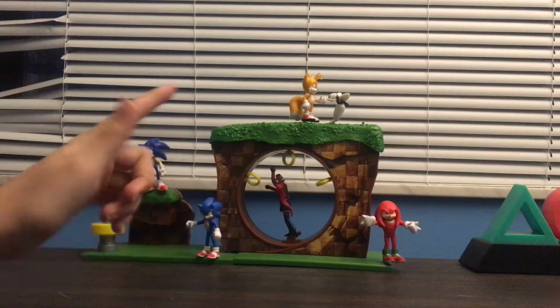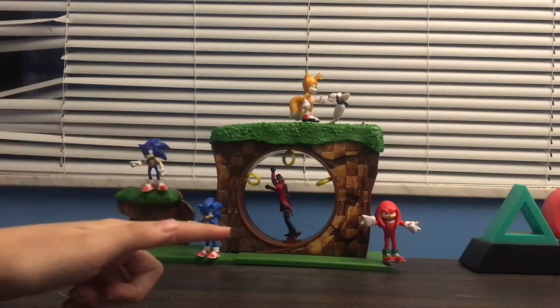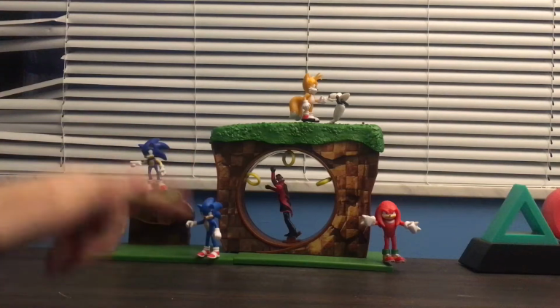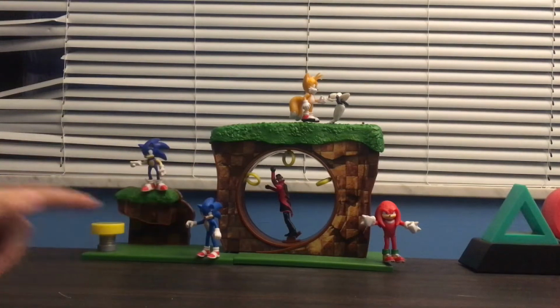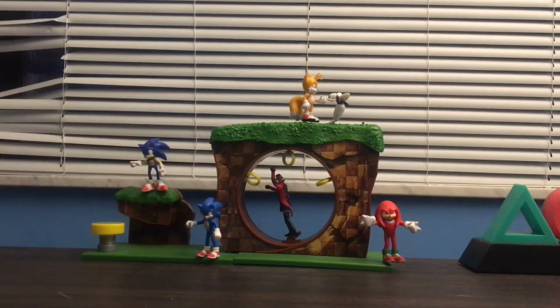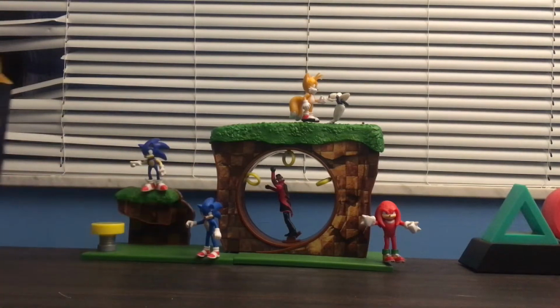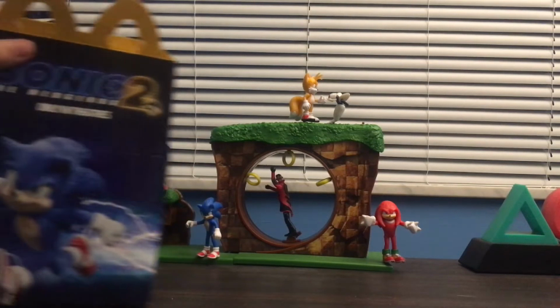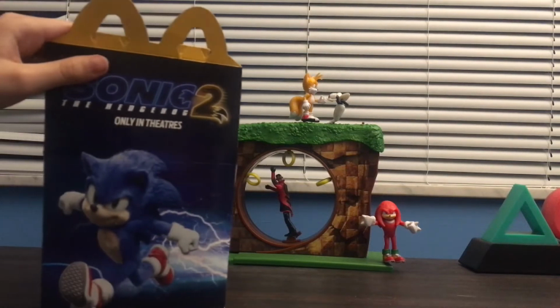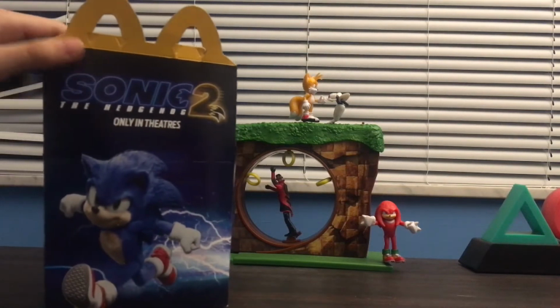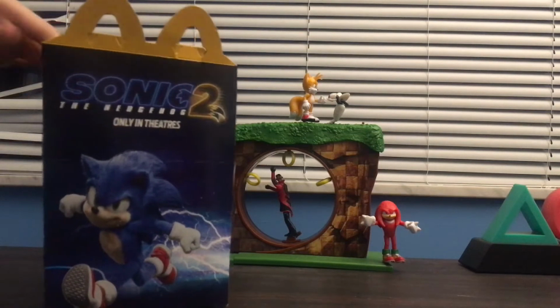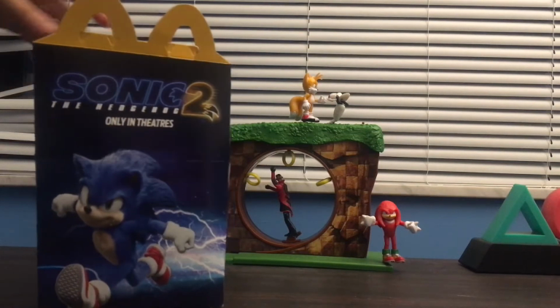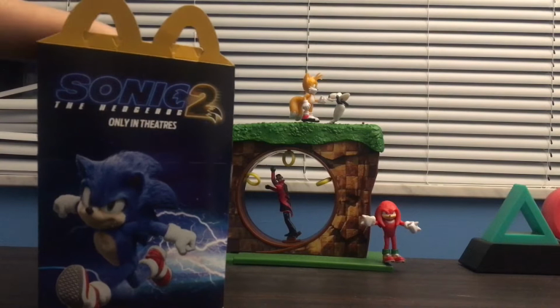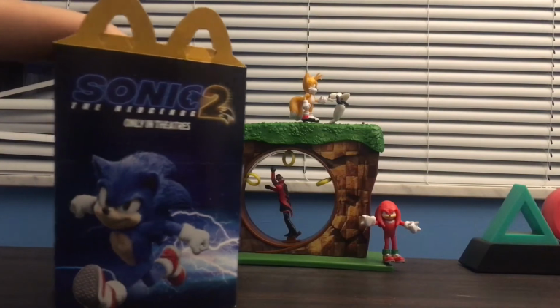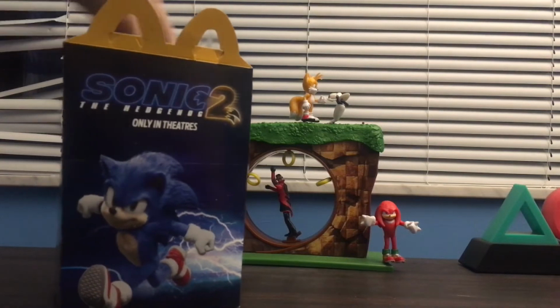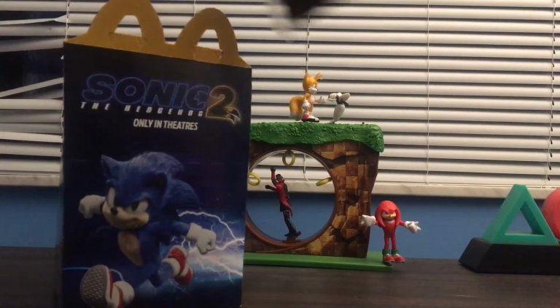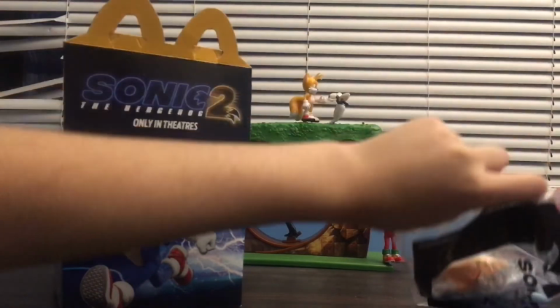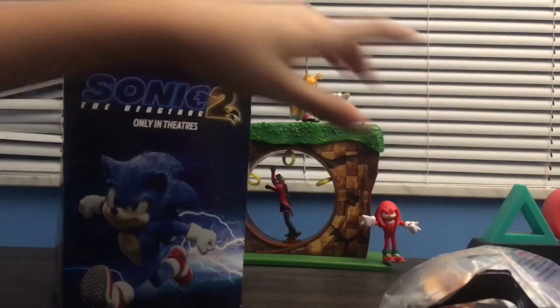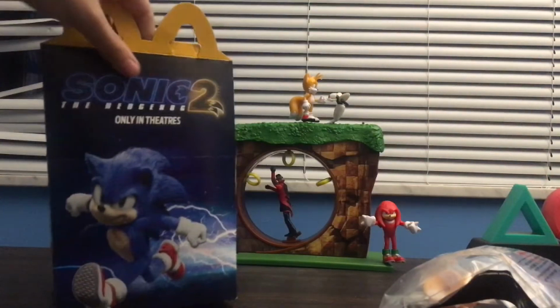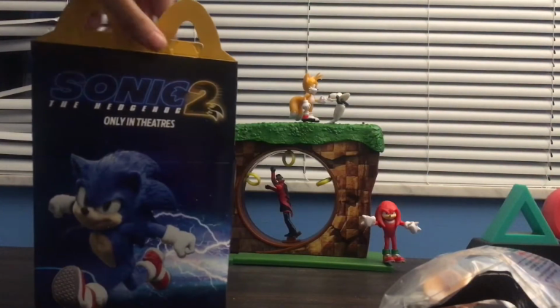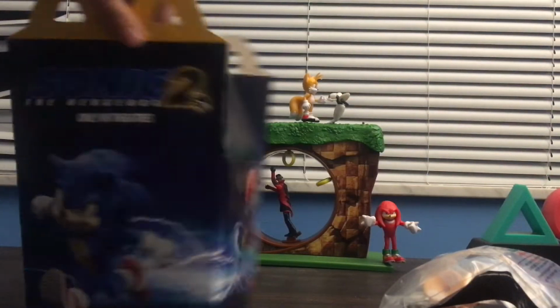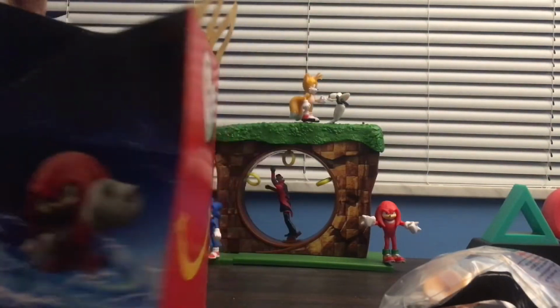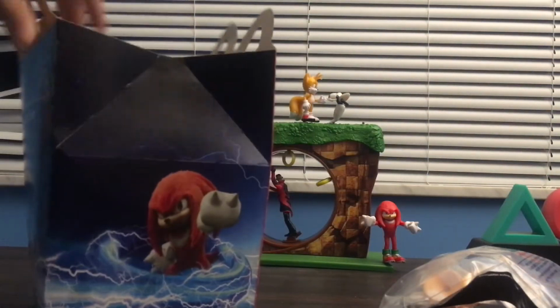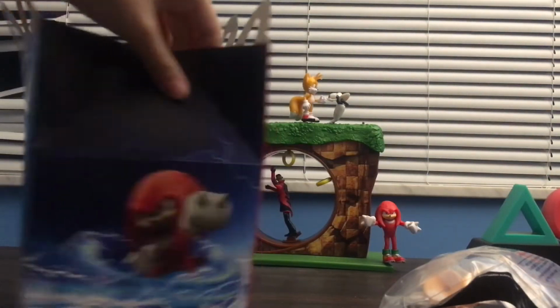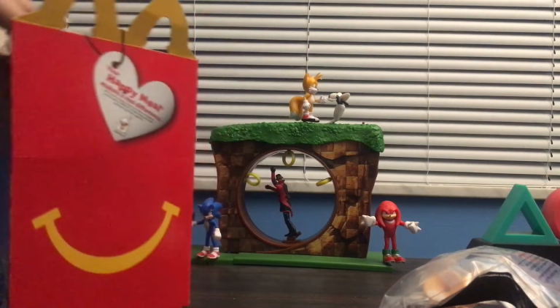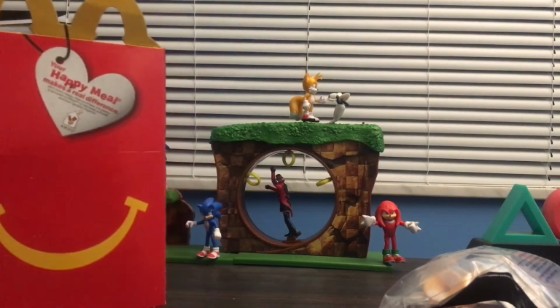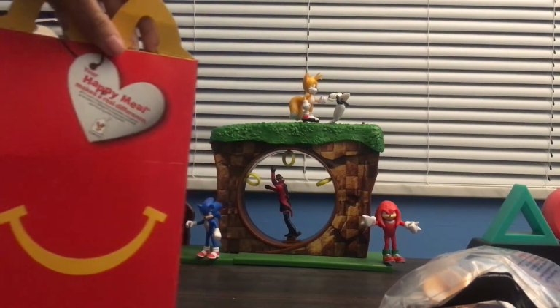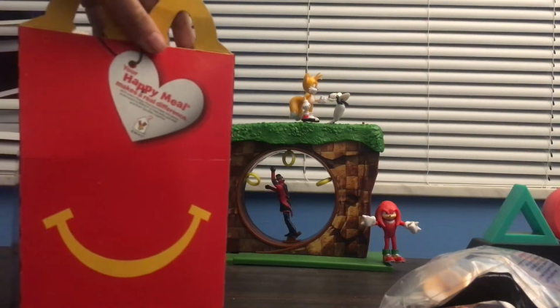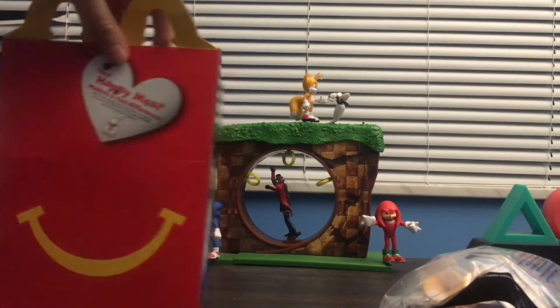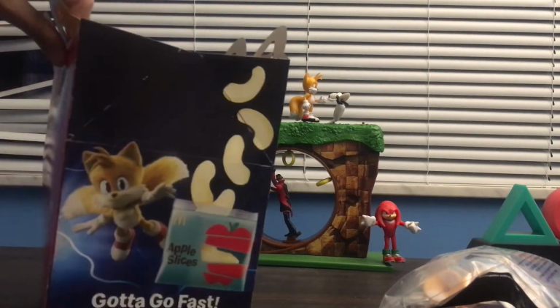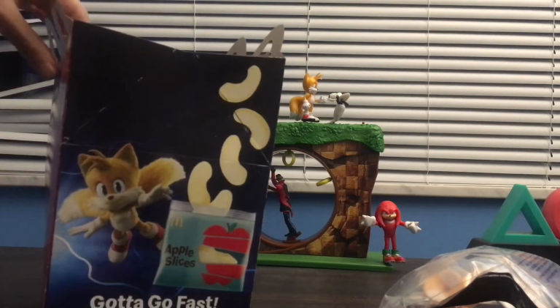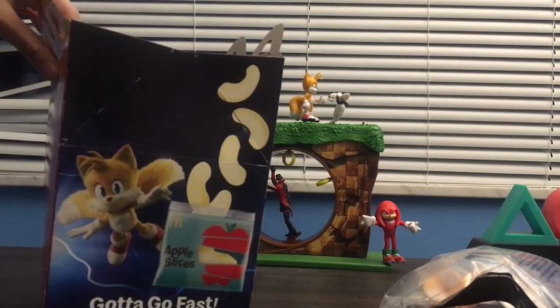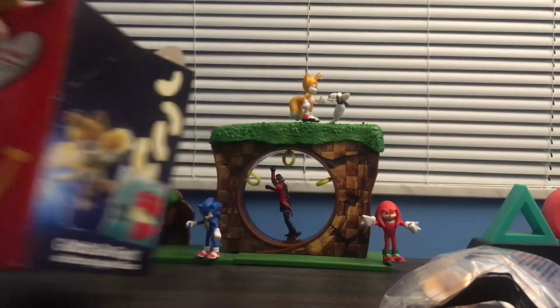In today's video I'm going to be reviewing Sonic 2 Happy Meal toys. Let me show you the quick box. Here's Sonic, here's Knuckles, there's the signature, and there's Tails for tasty apples.